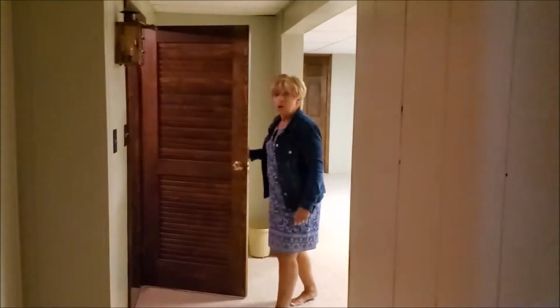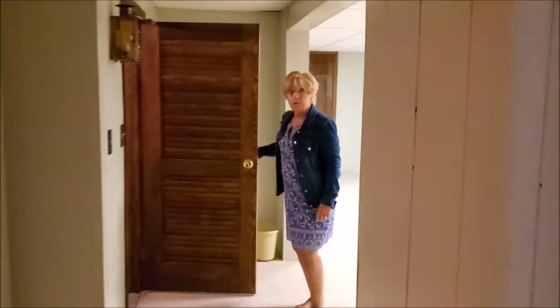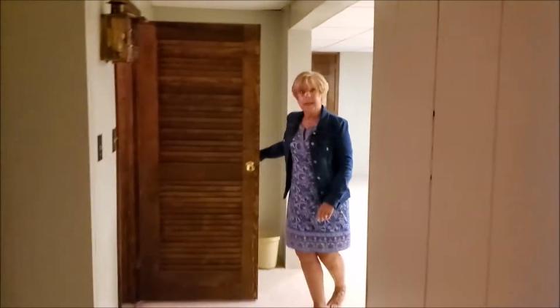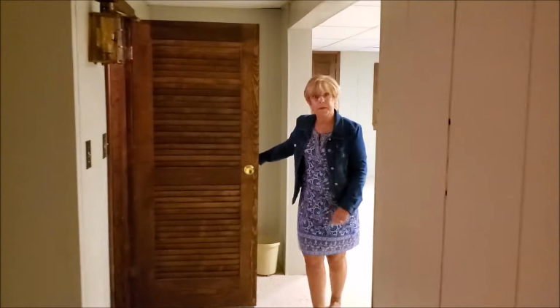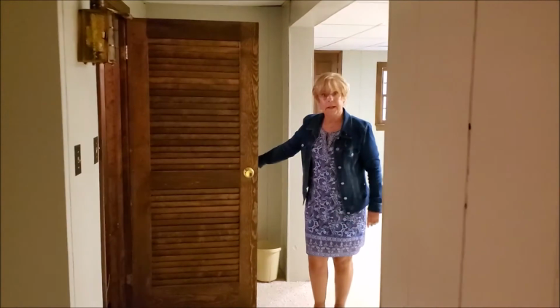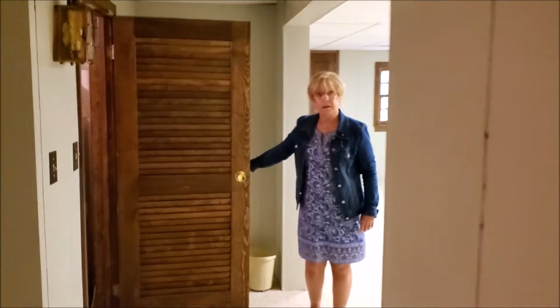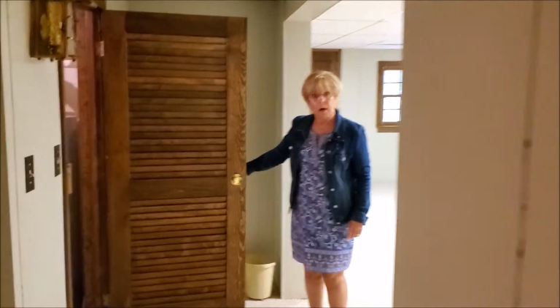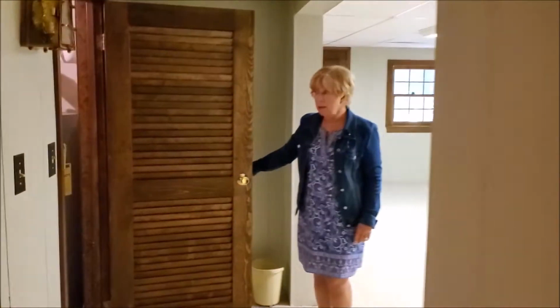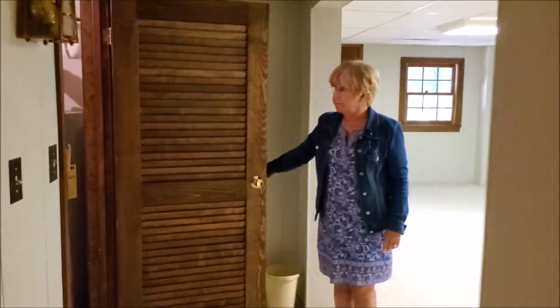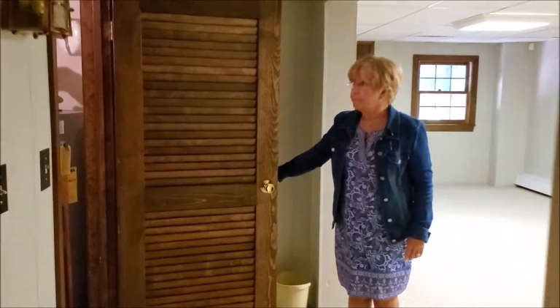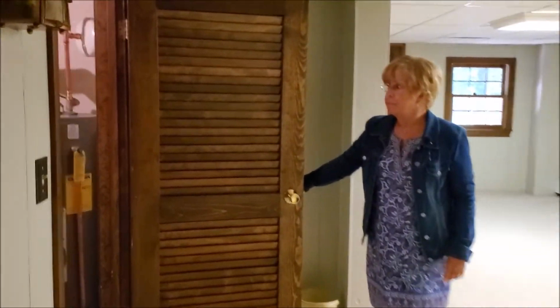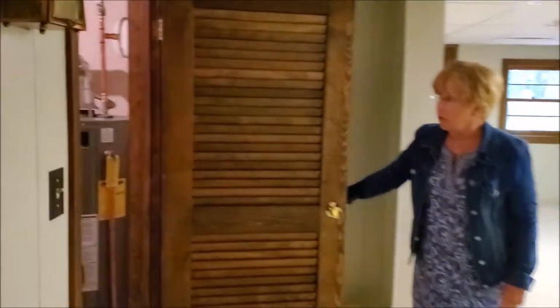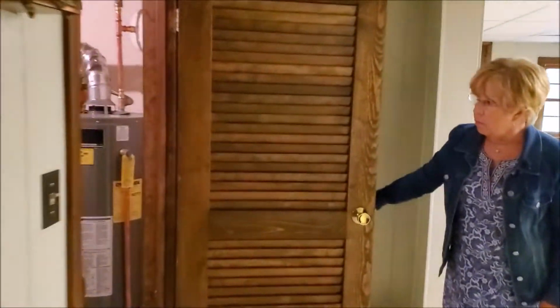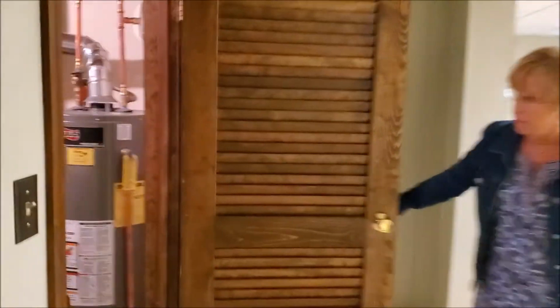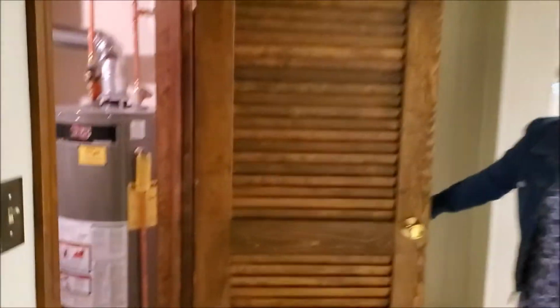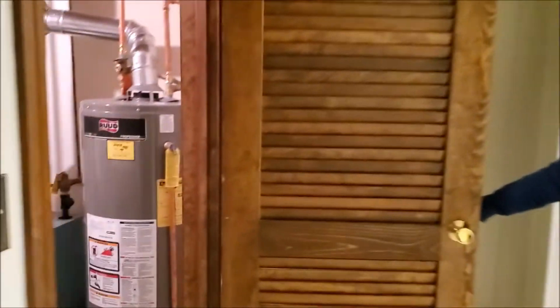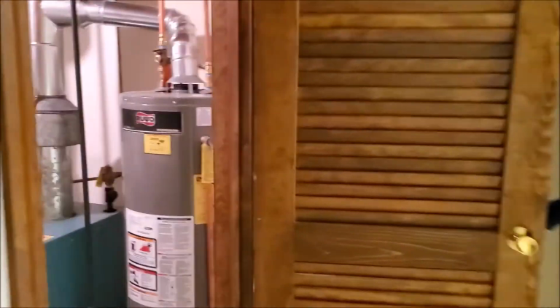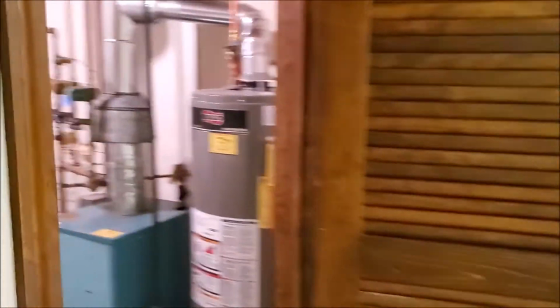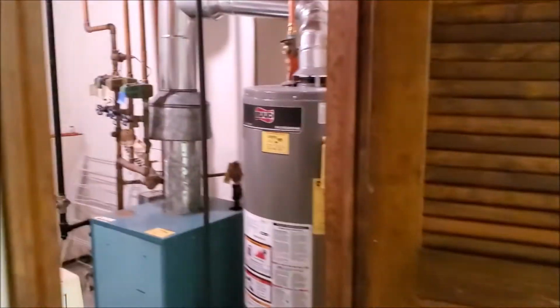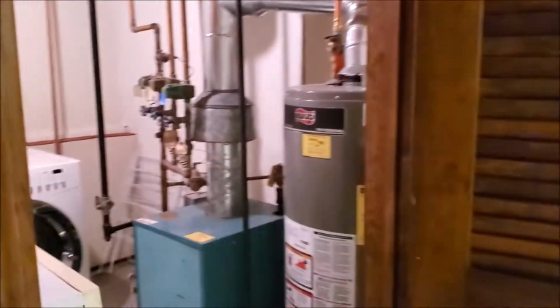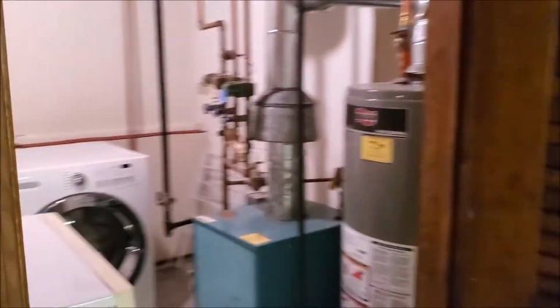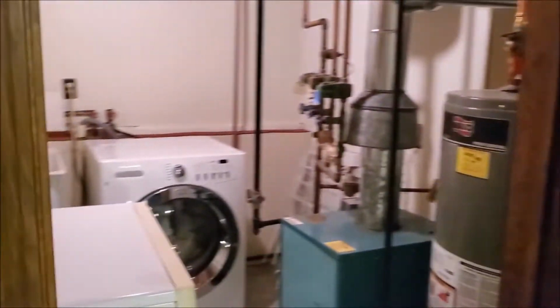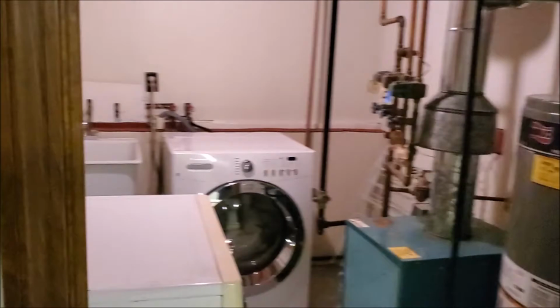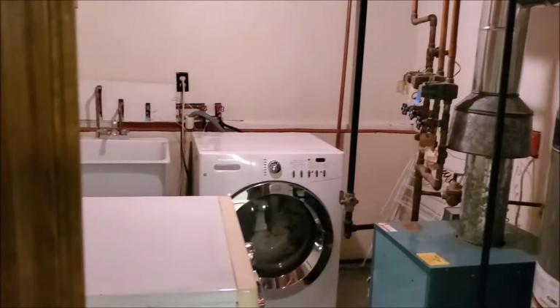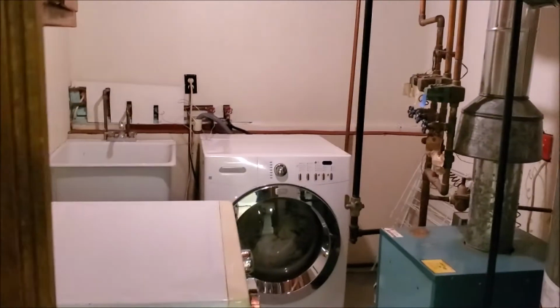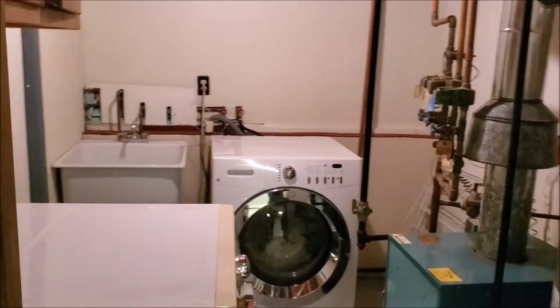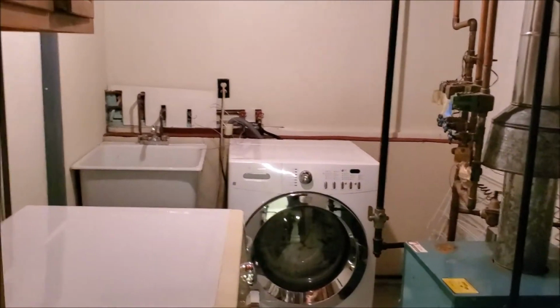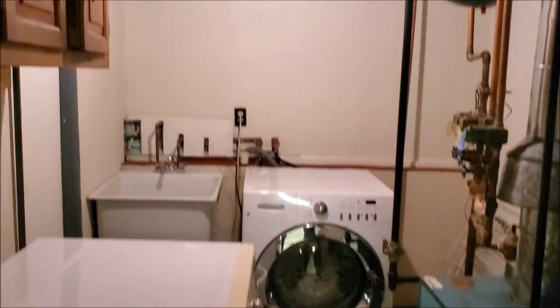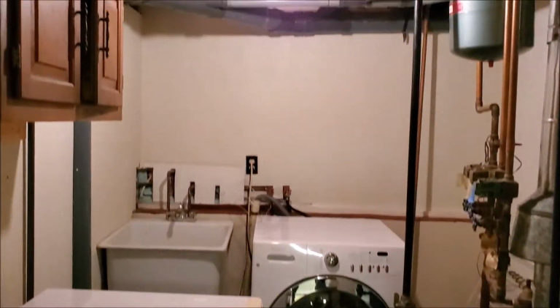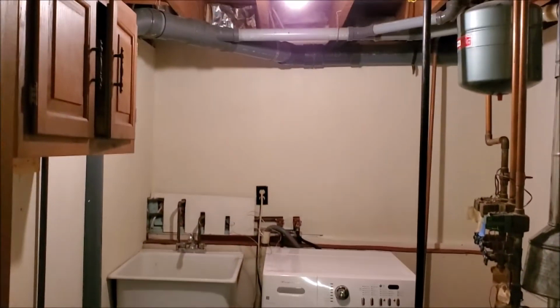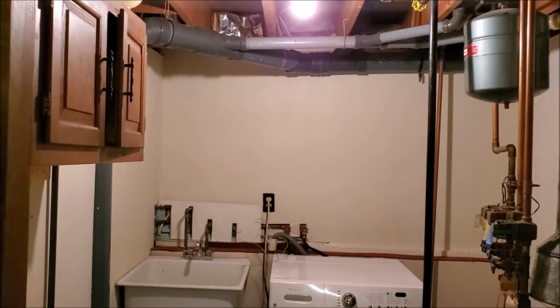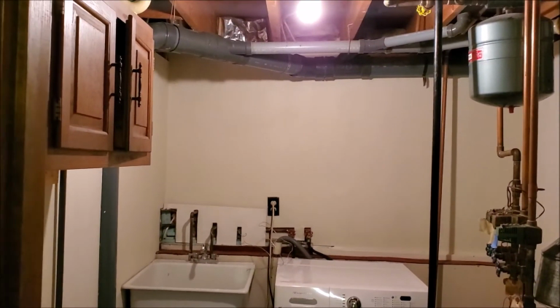Laundry setup is here as well, along with the boiler and a sink.